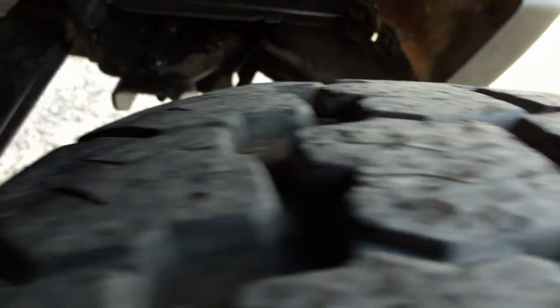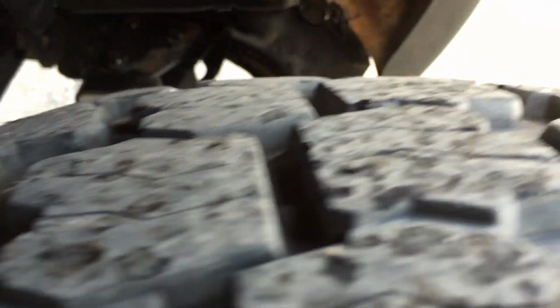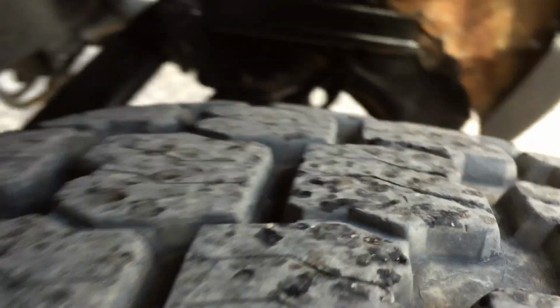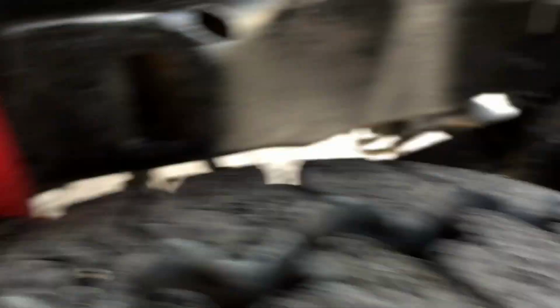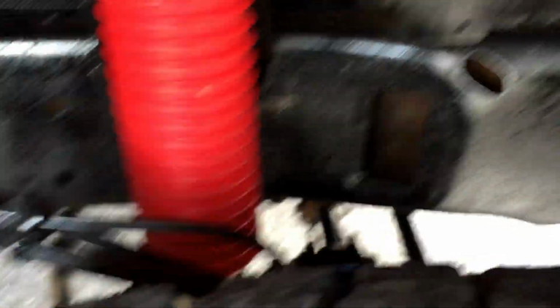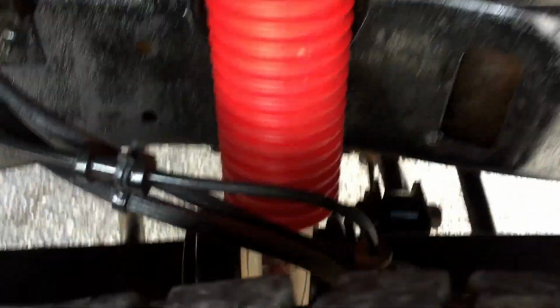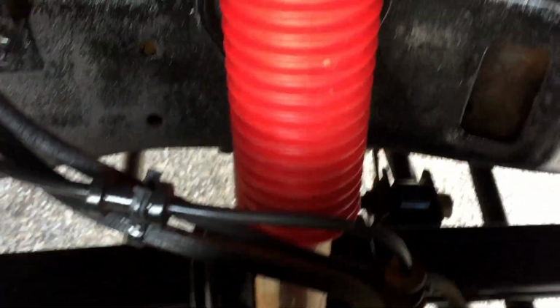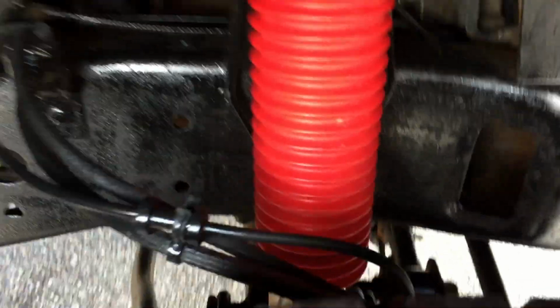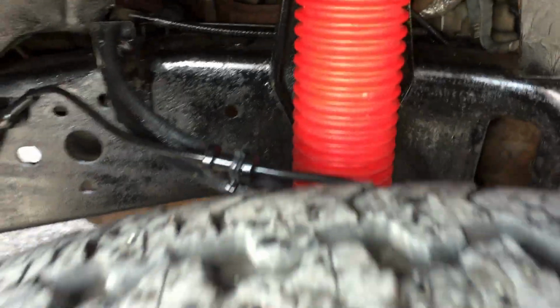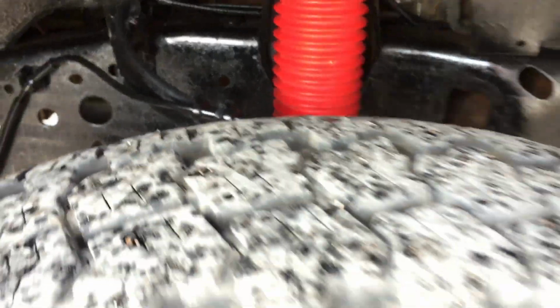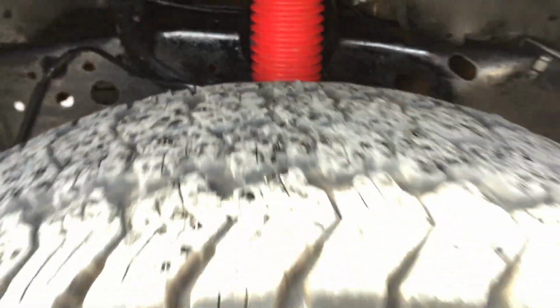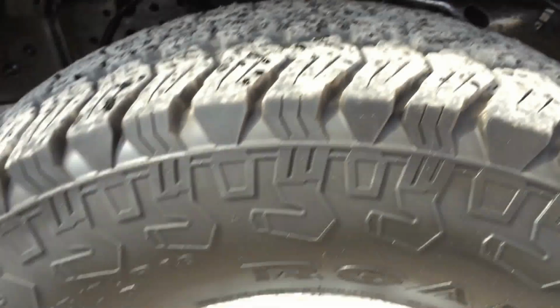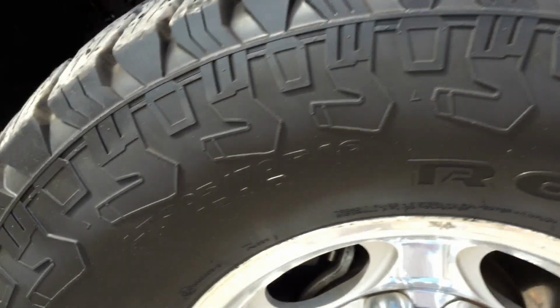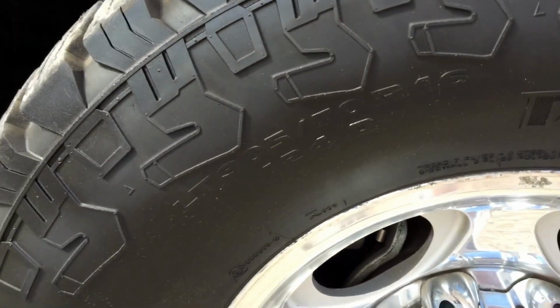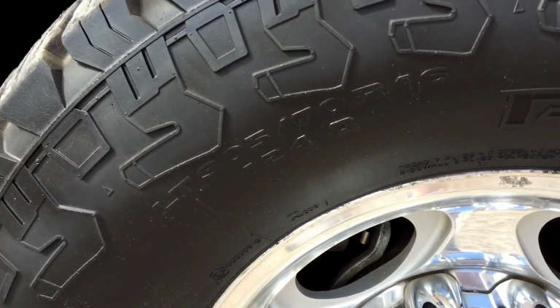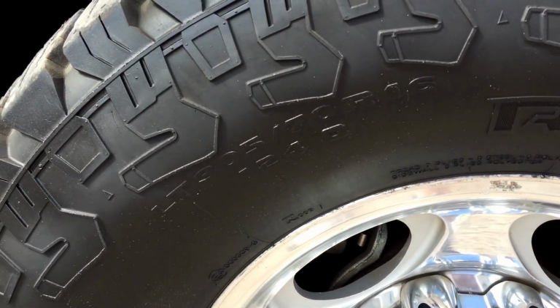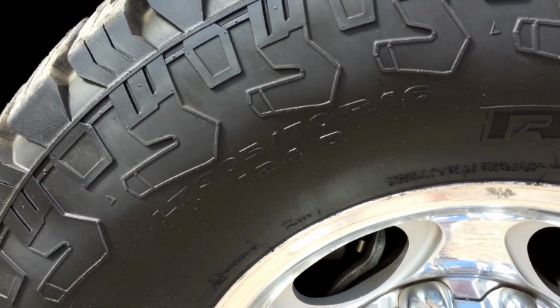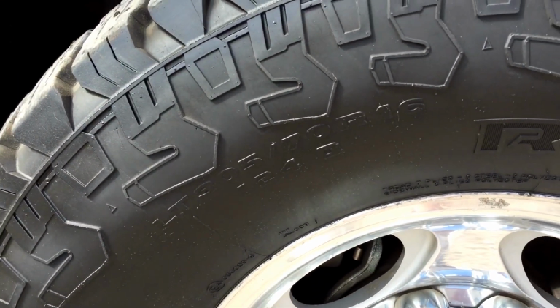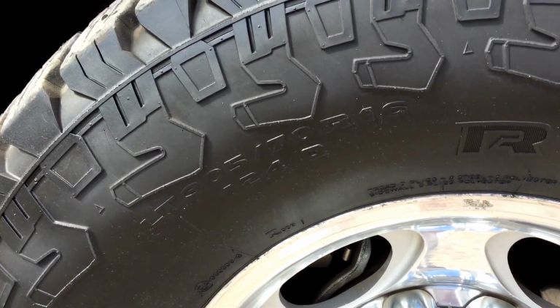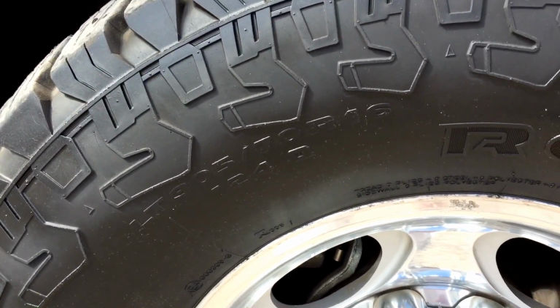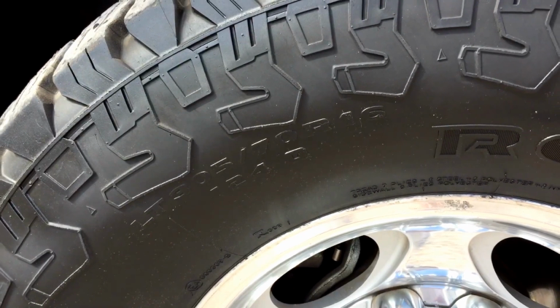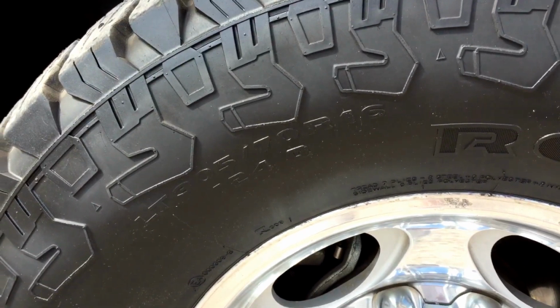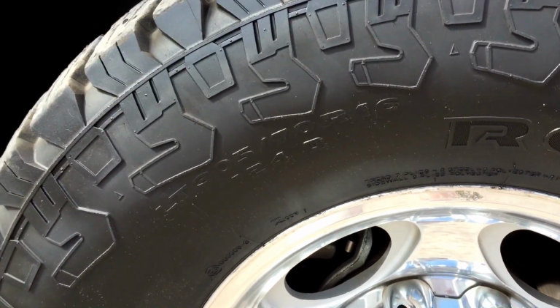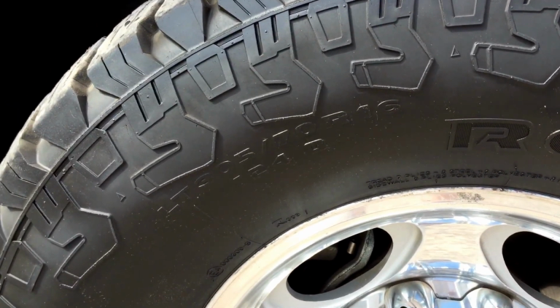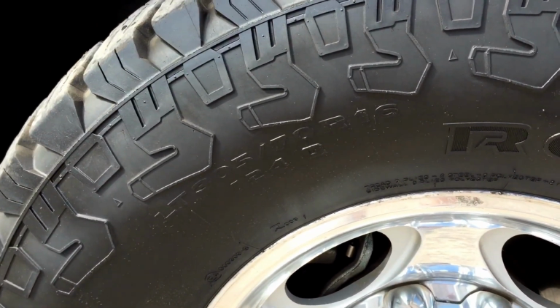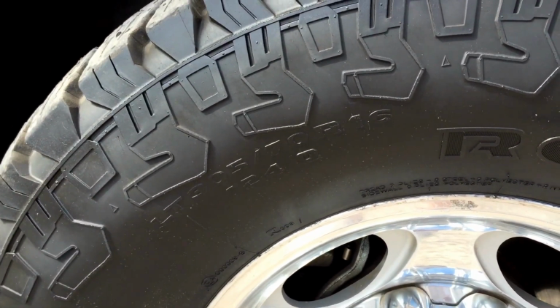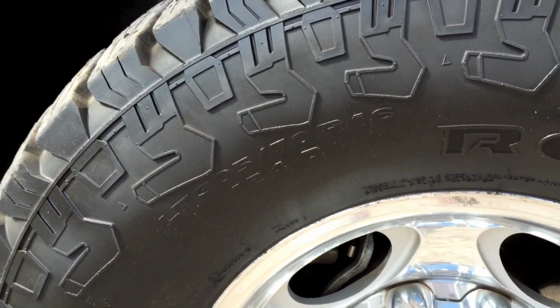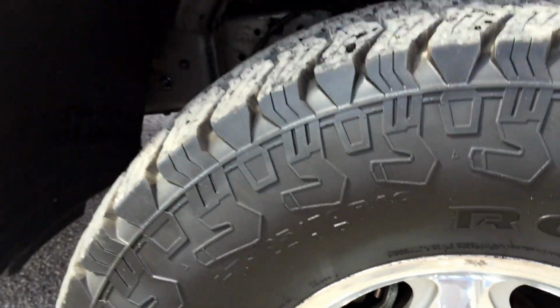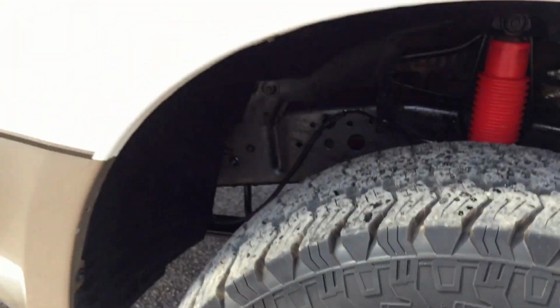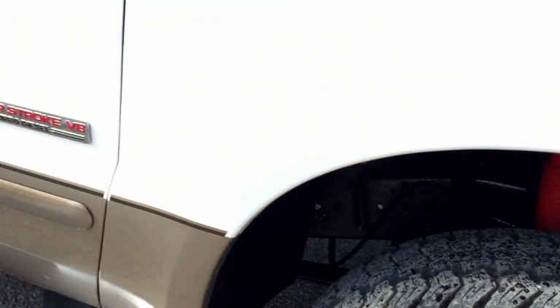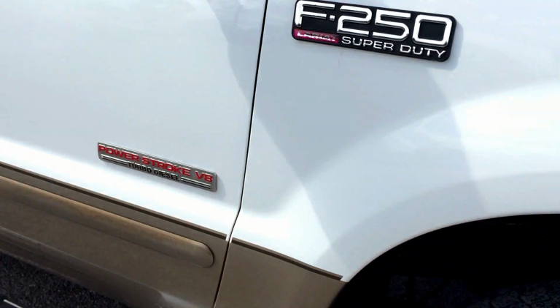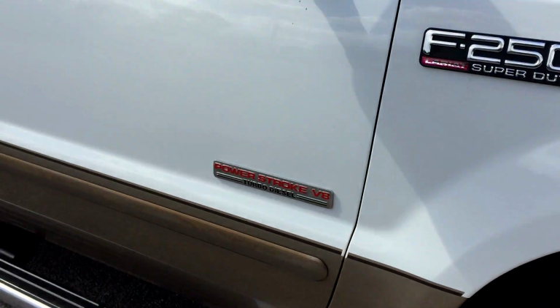It's got a nice set of tires on it. They're Kumhos — LT 305/70/16s. They are load rated.